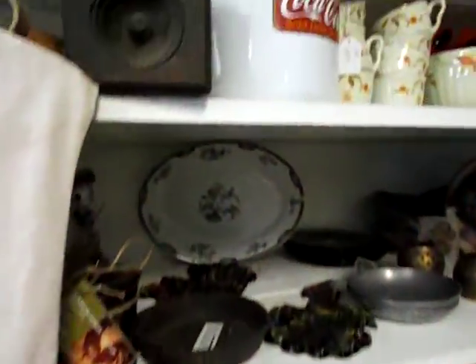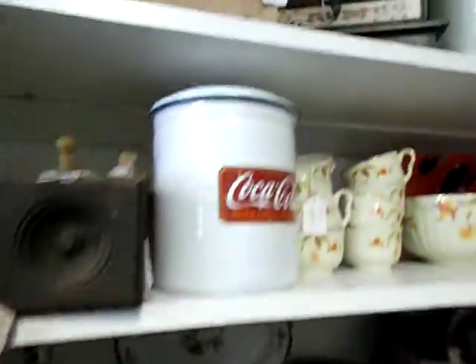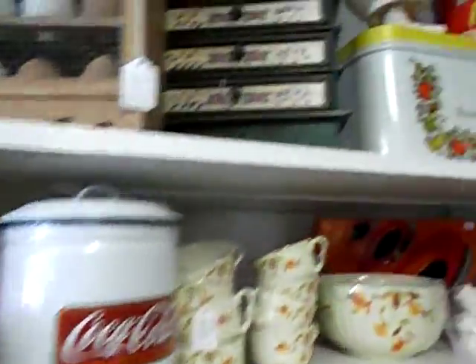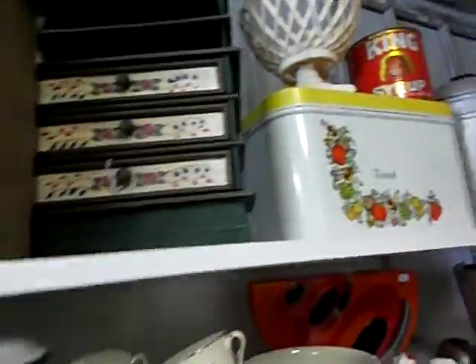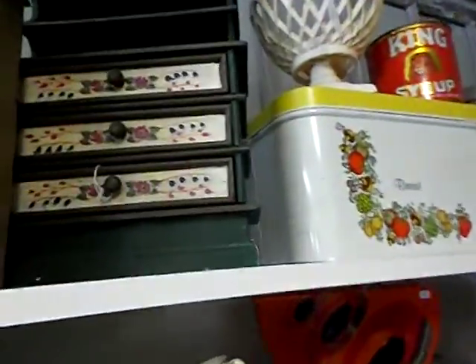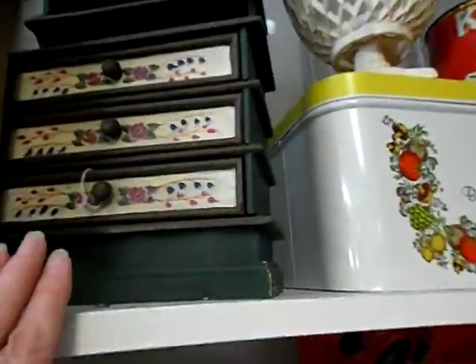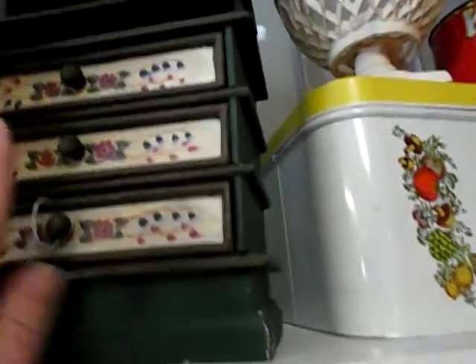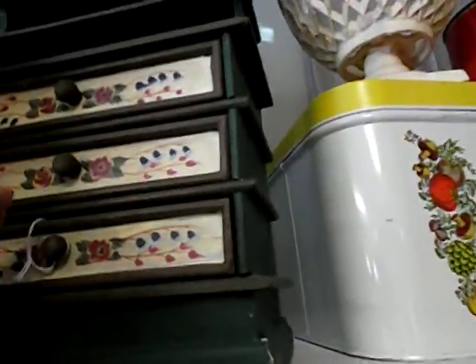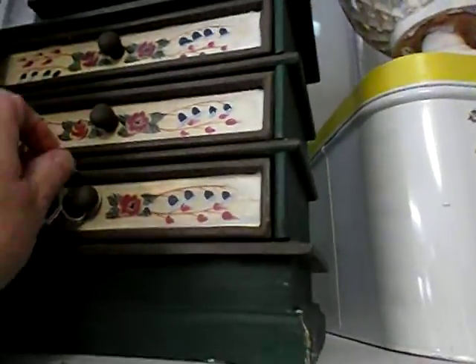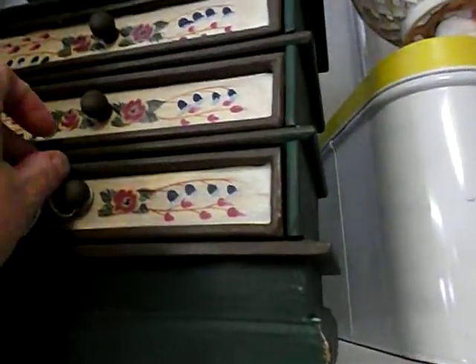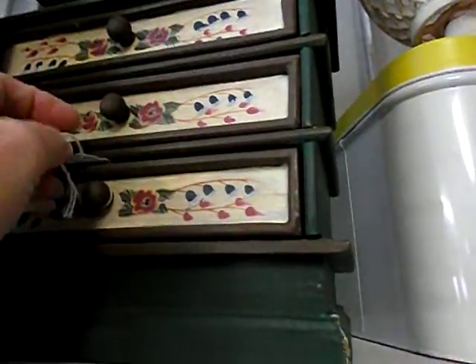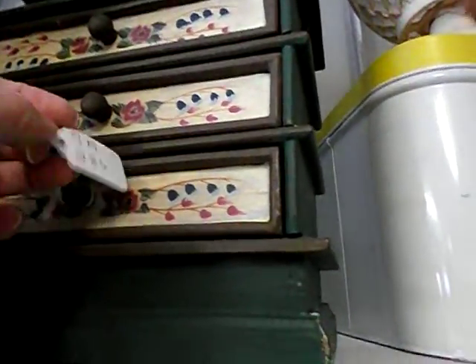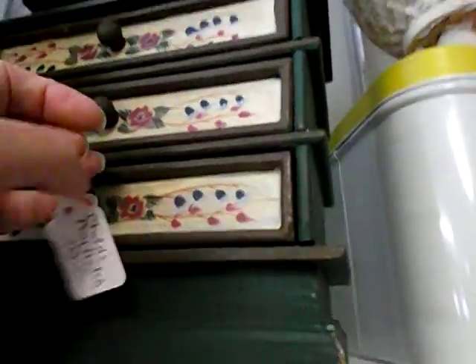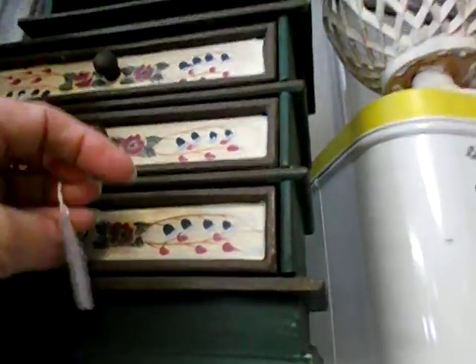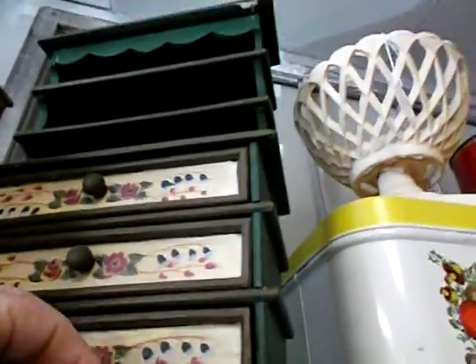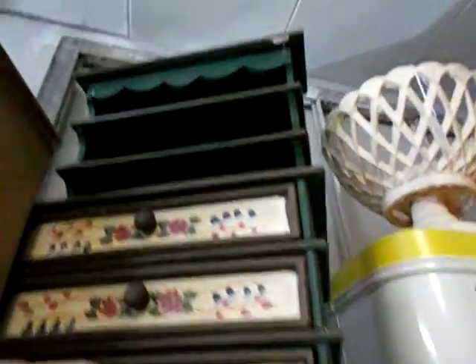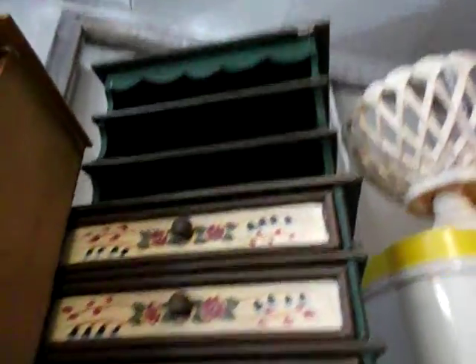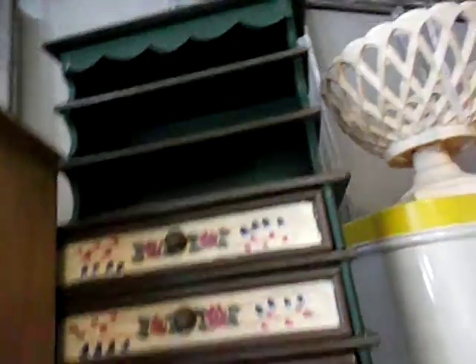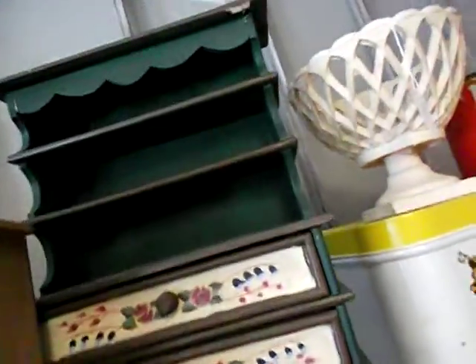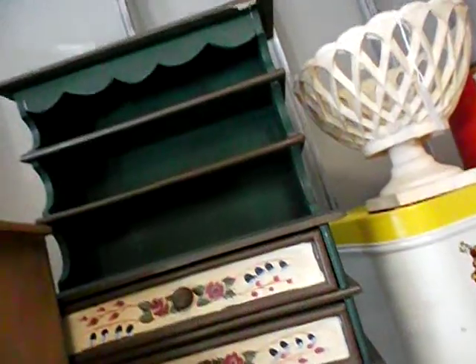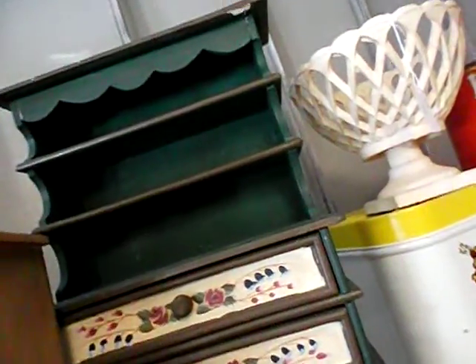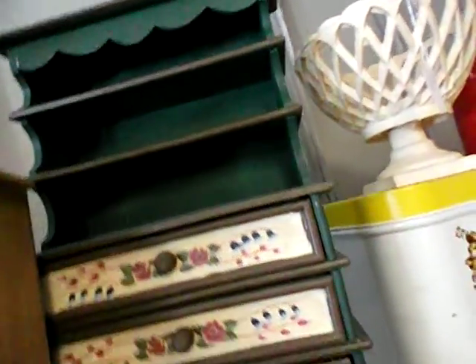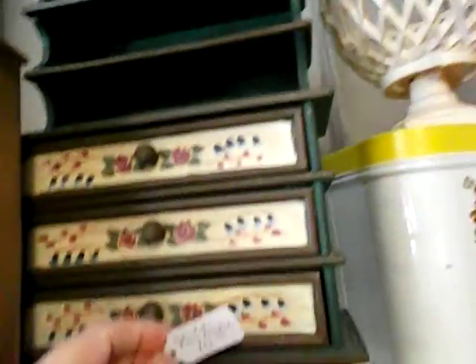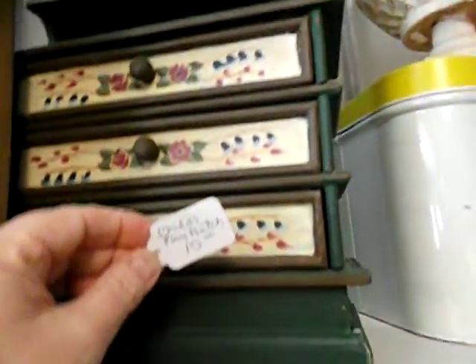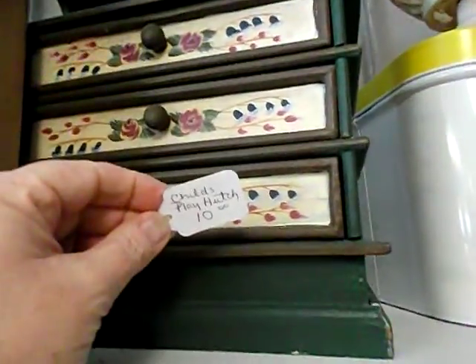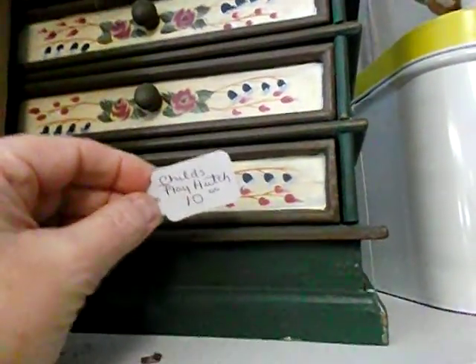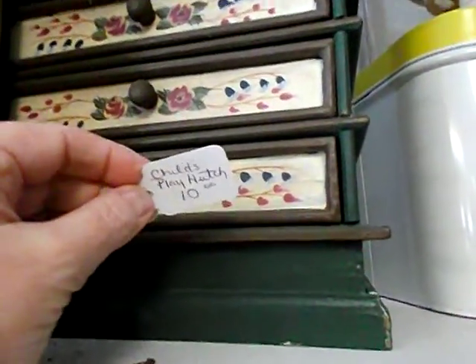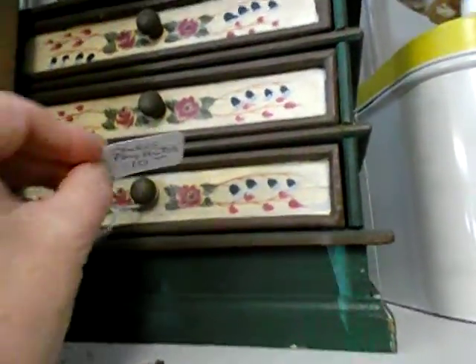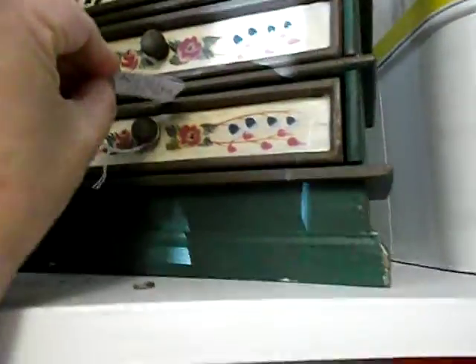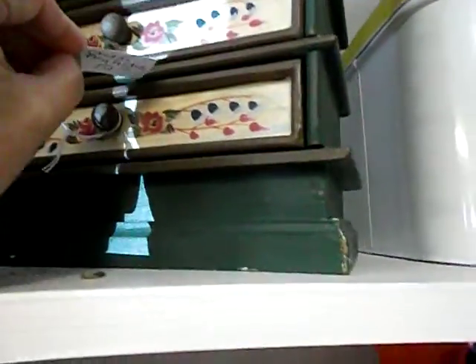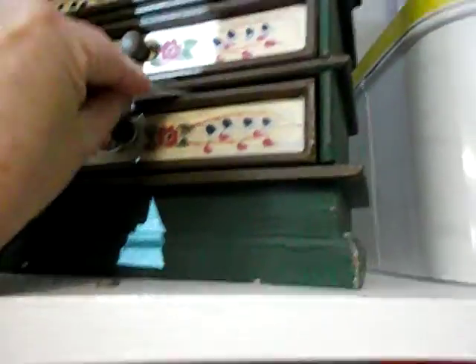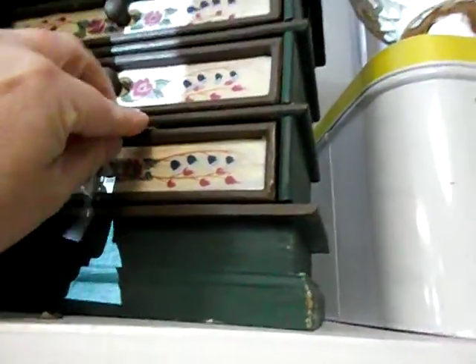Then we've got these up here. I've got to see how much this one is. It looks like a doll hutch or something — a child's play hutch, $10. They may have to go home with Pam.